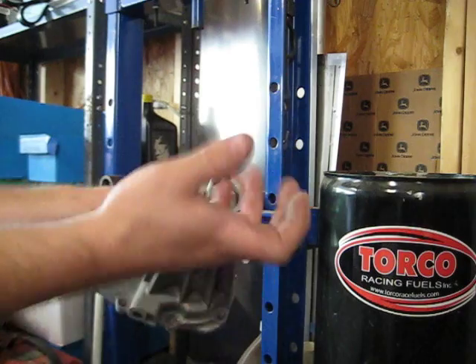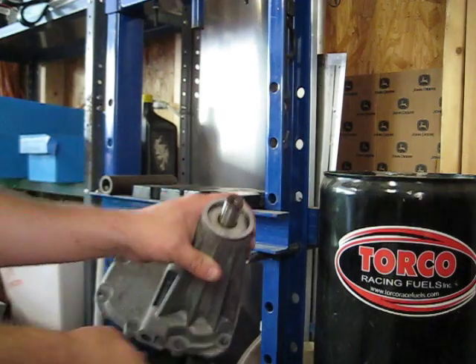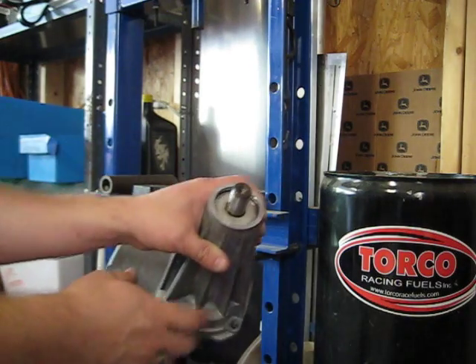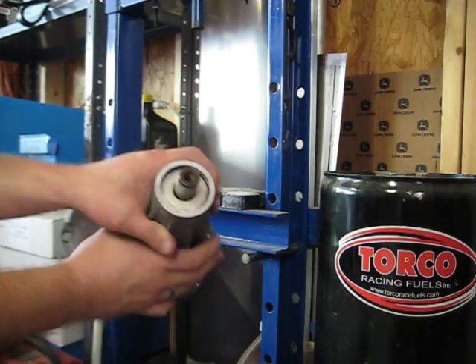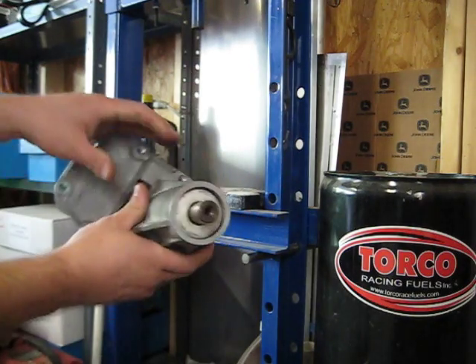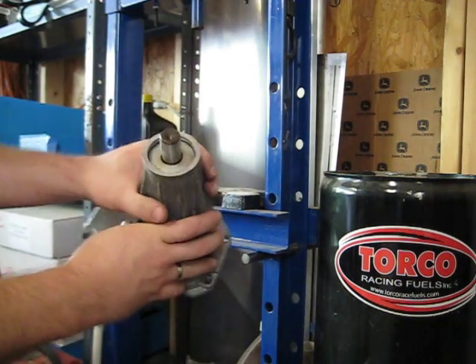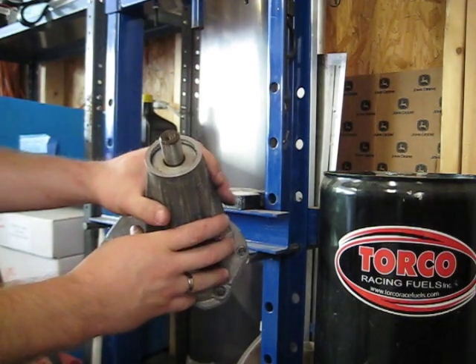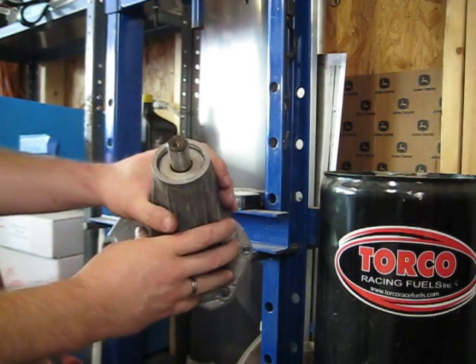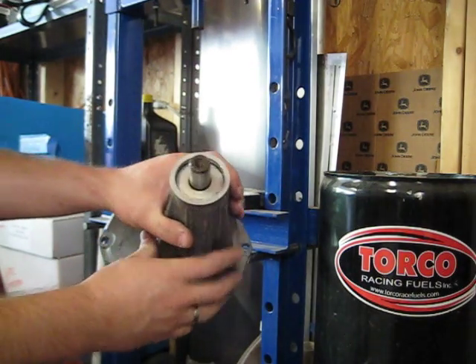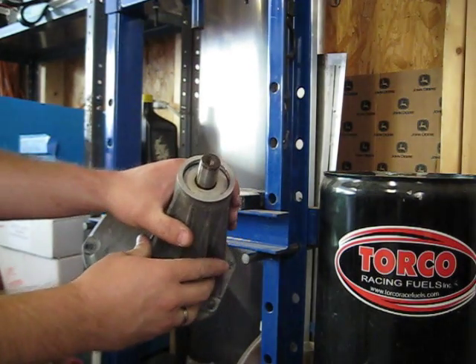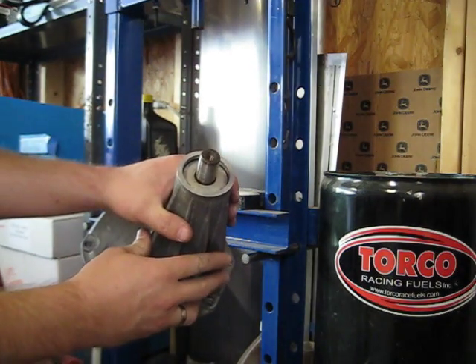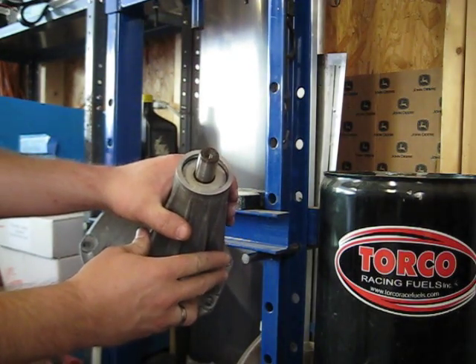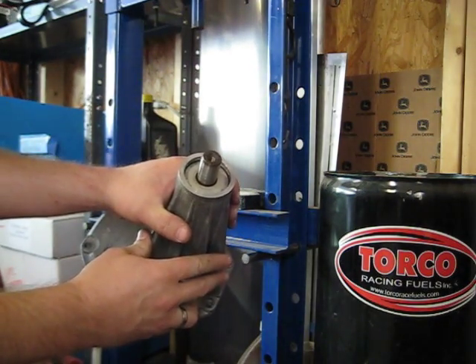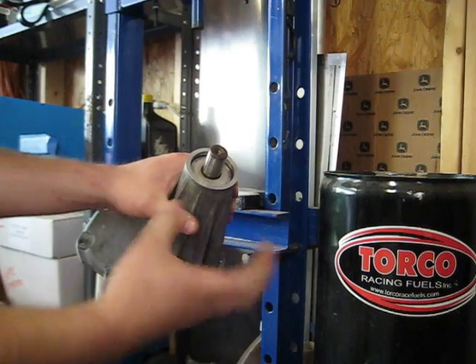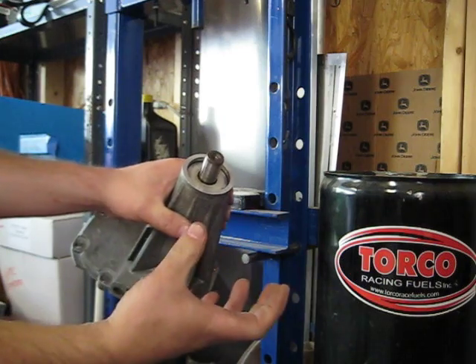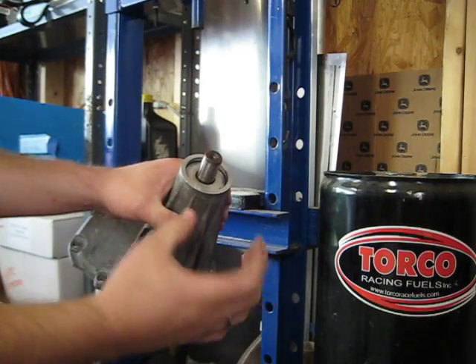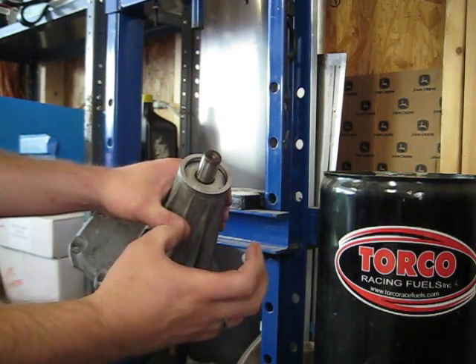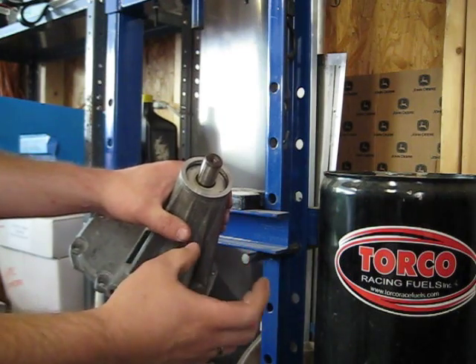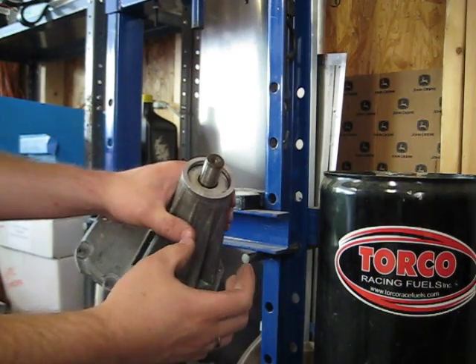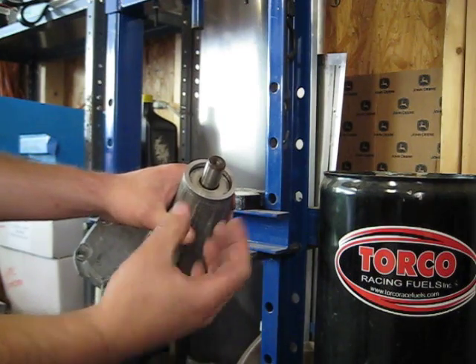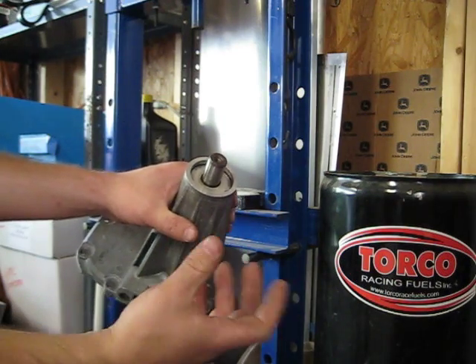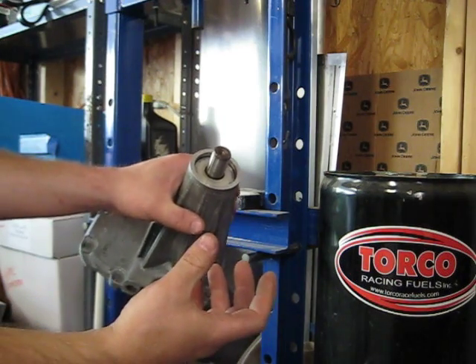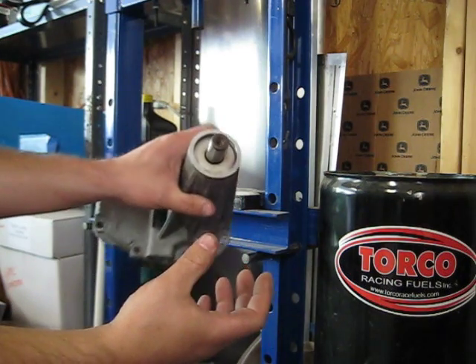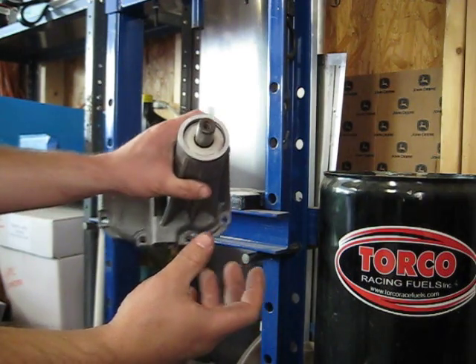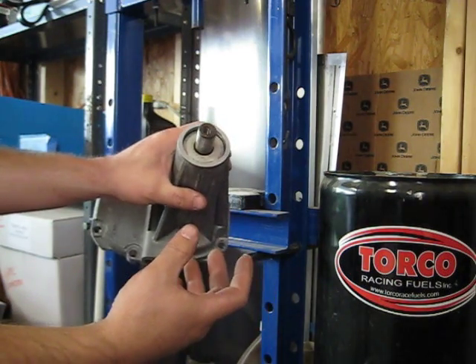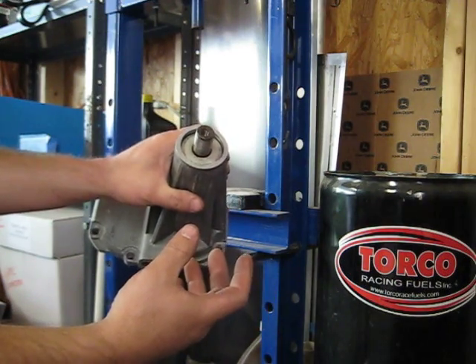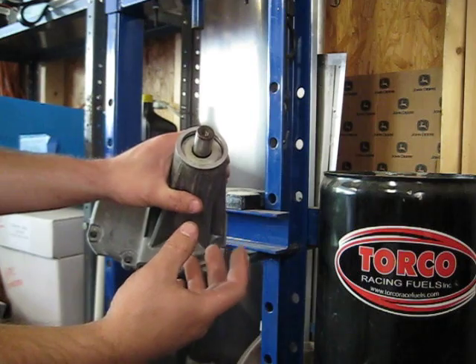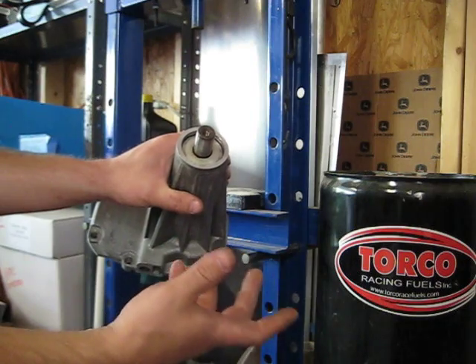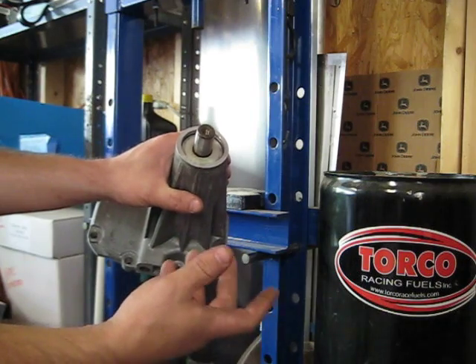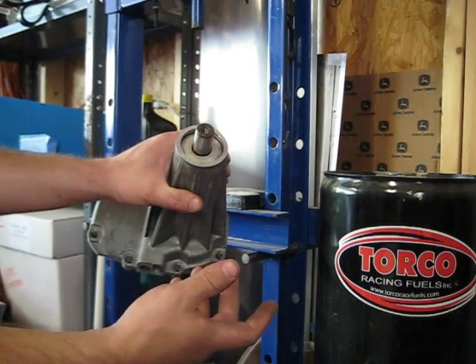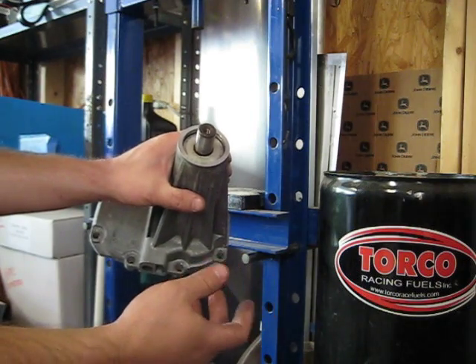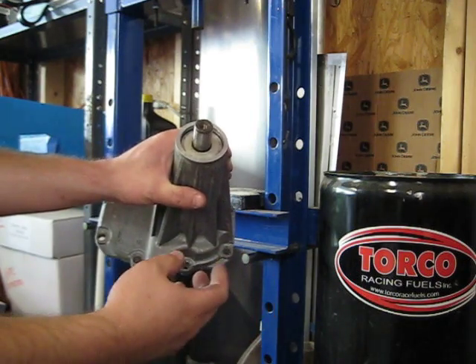This one I already had taken off. I'm not going to use the specialty tools that I had made. I'm just going to use tools that you guys probably have around your house anyway, such as sockets and extensions and whatnot.